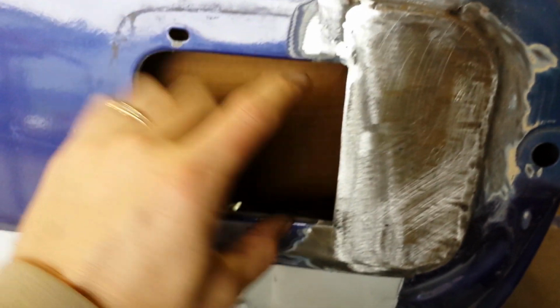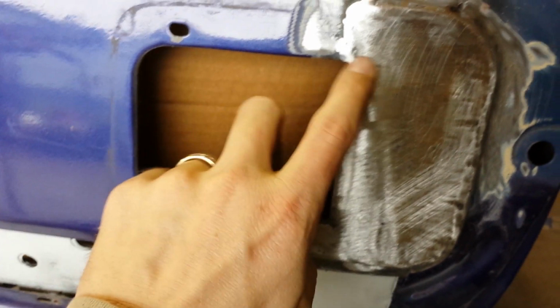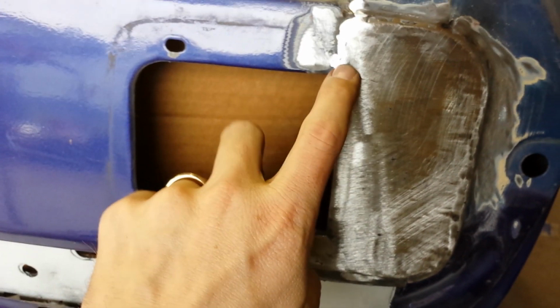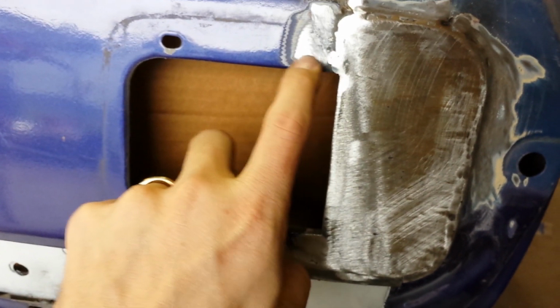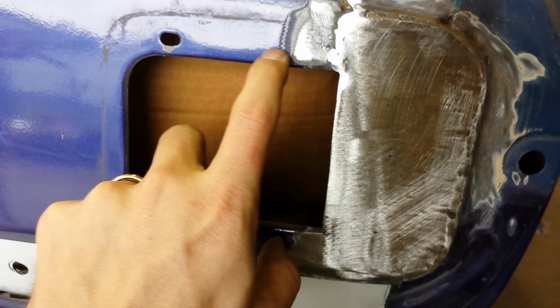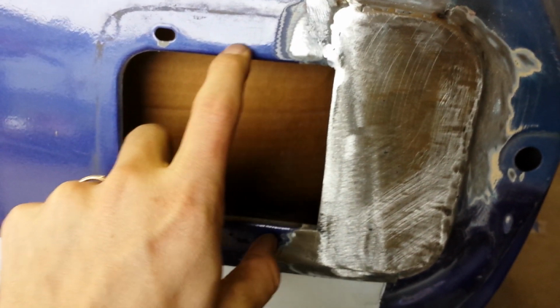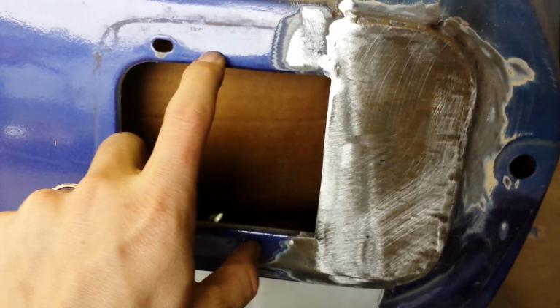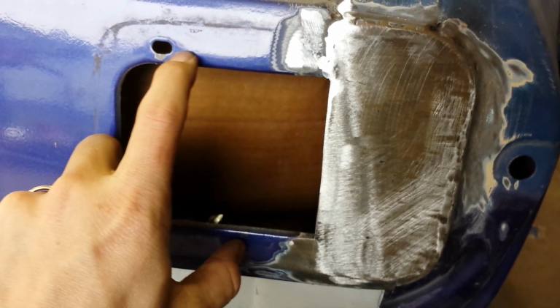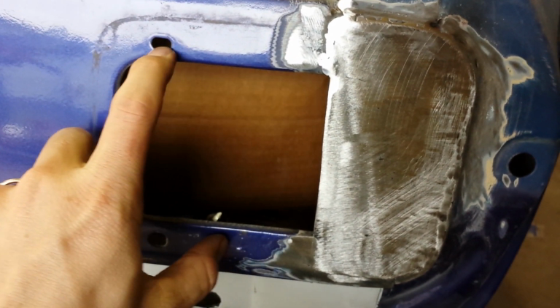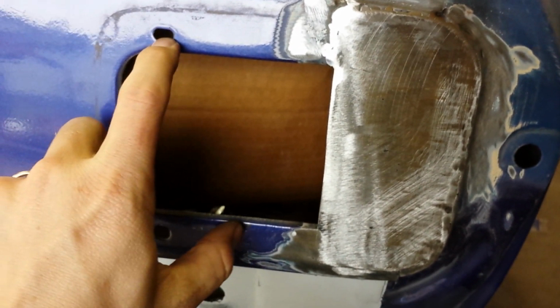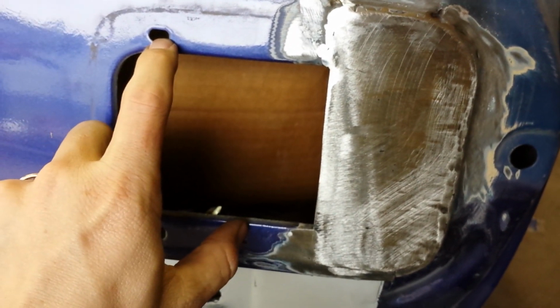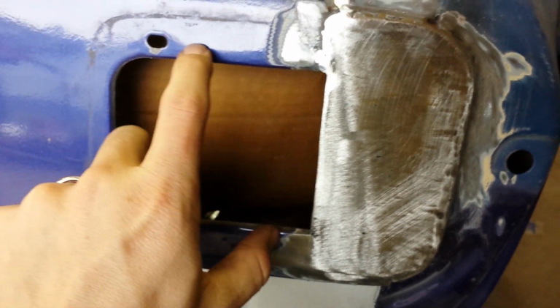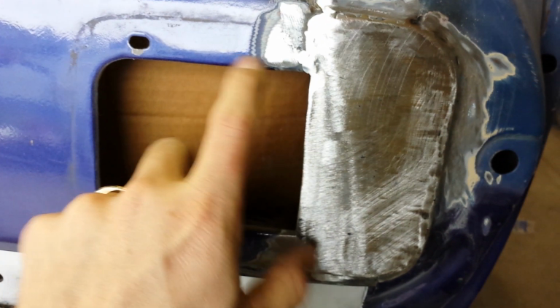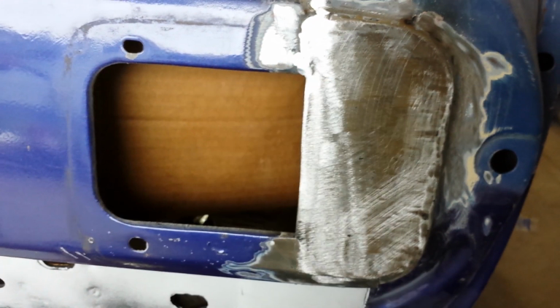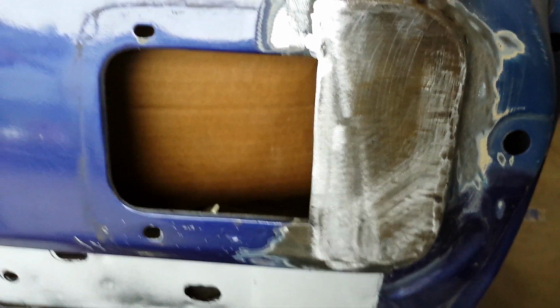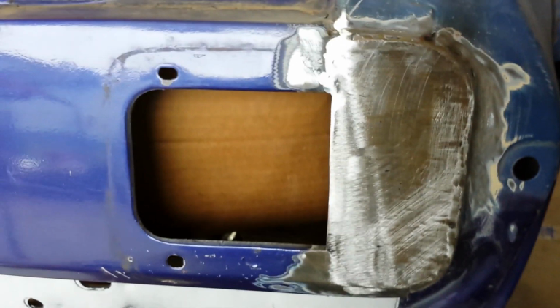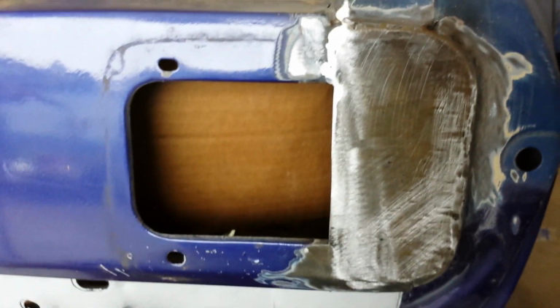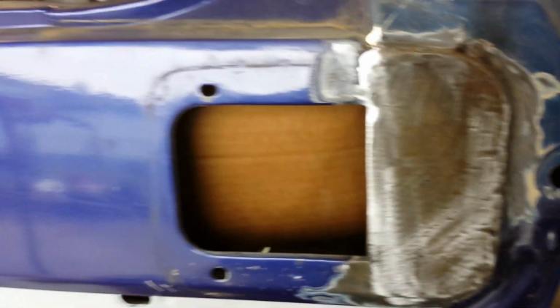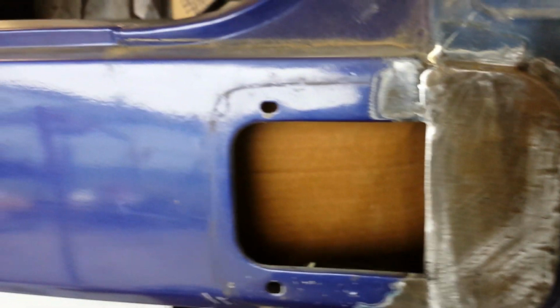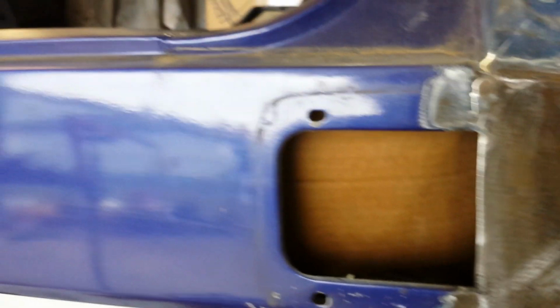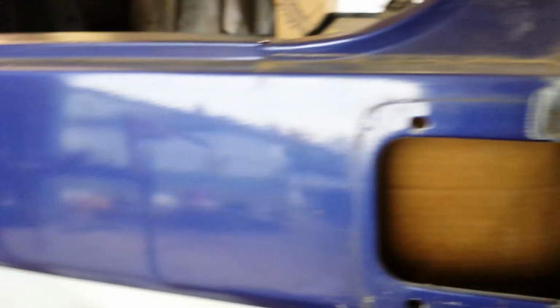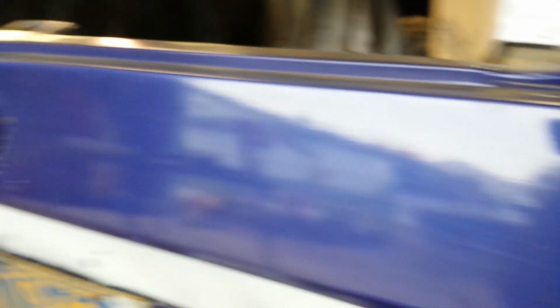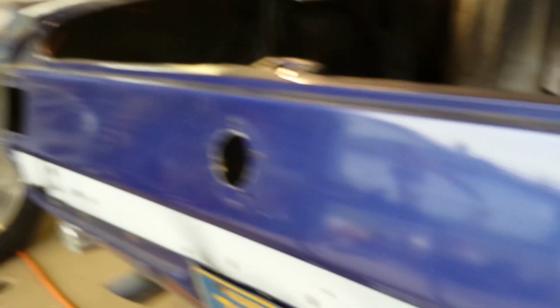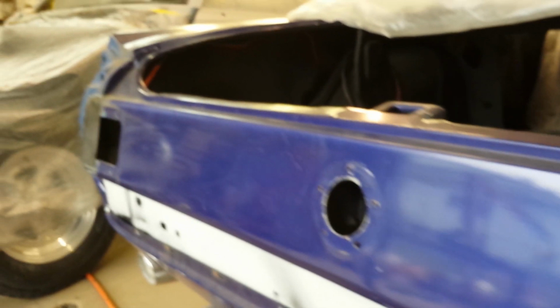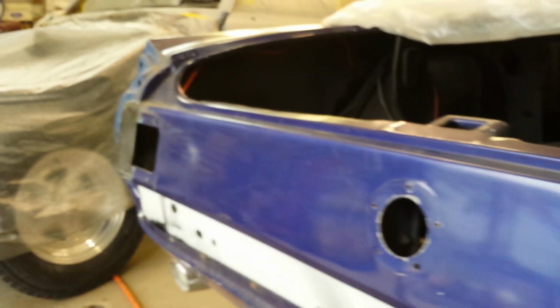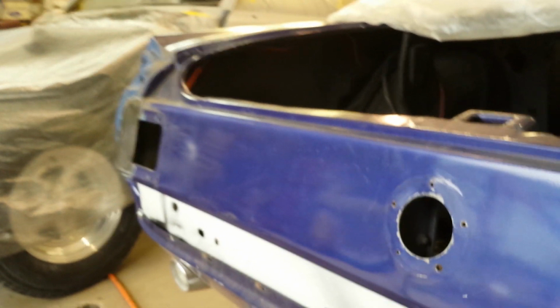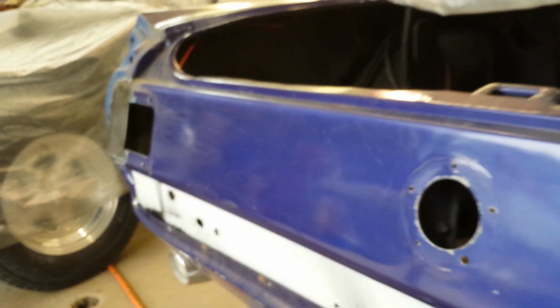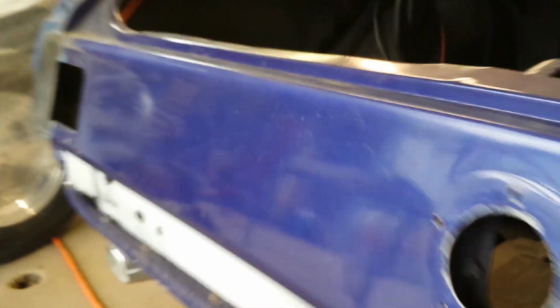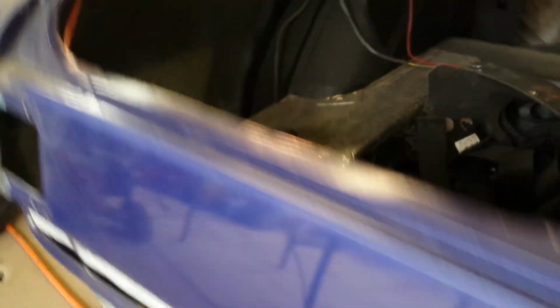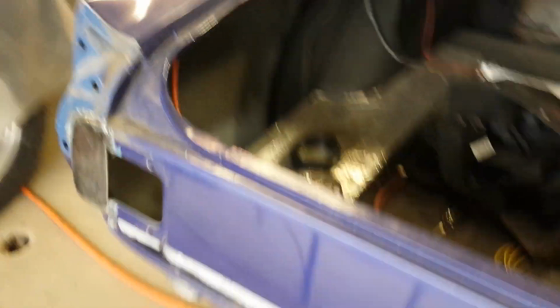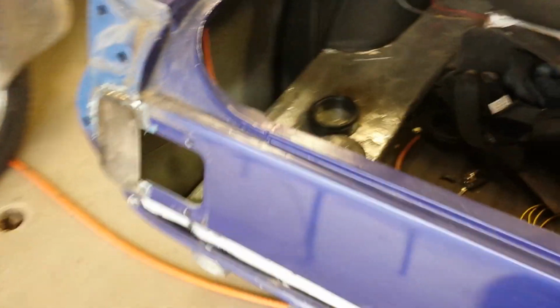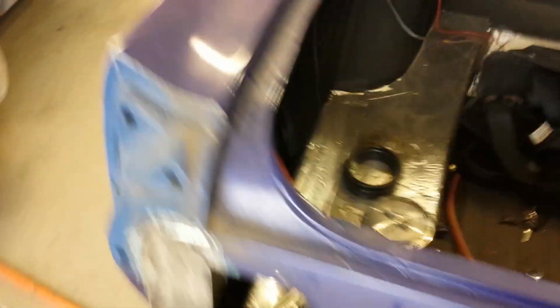This hole will be cut 3/8 of an inch on each side, just so the lens can stick out.